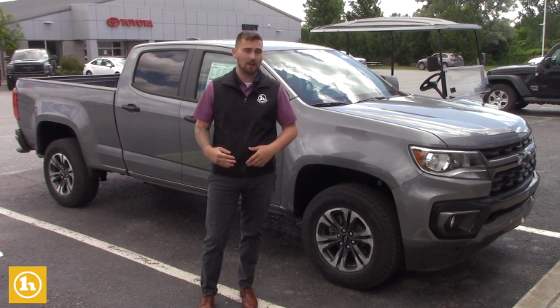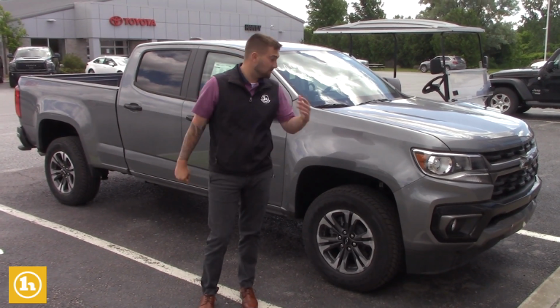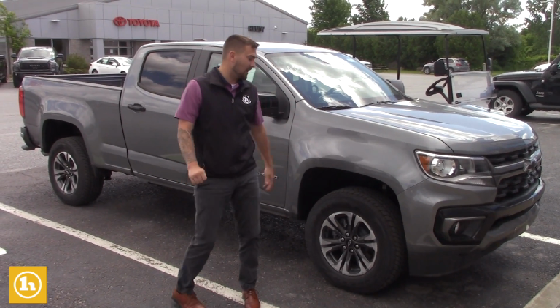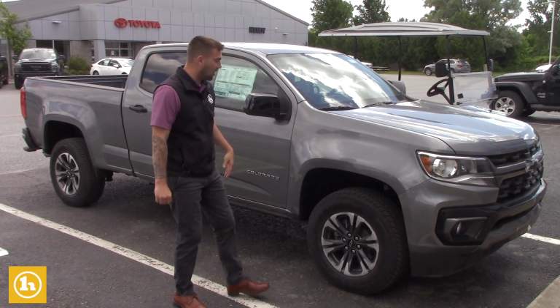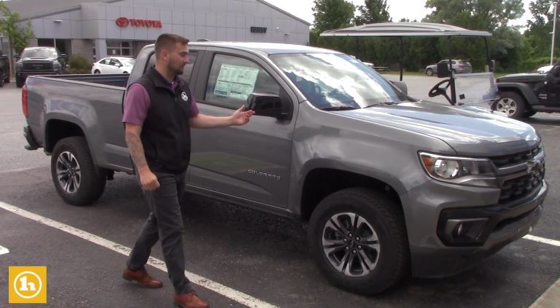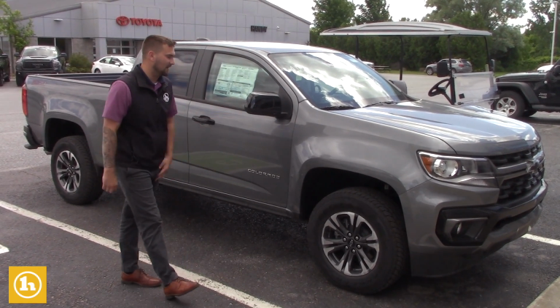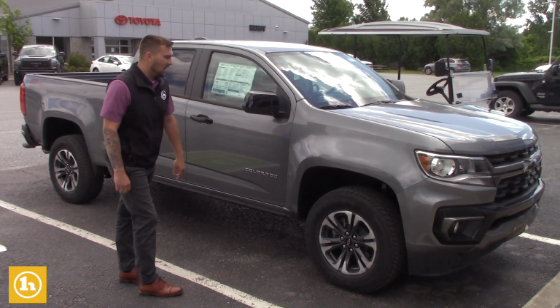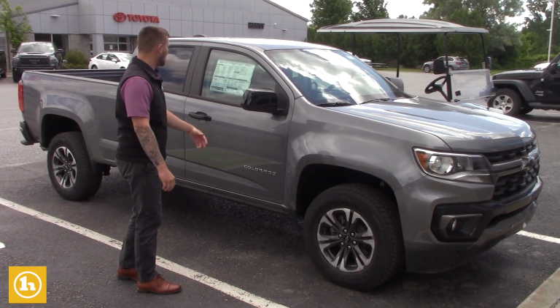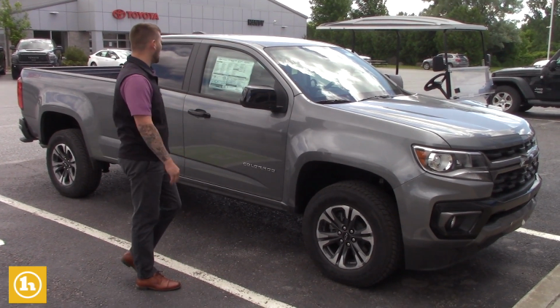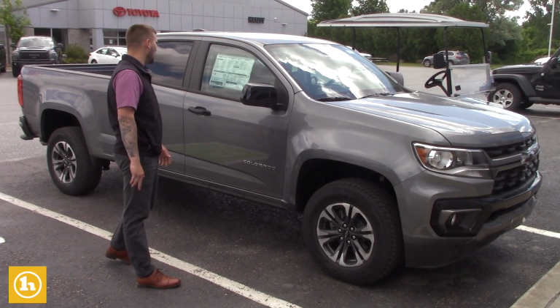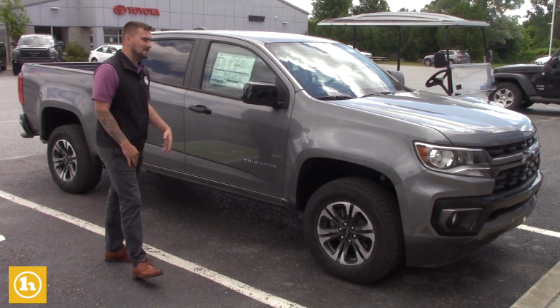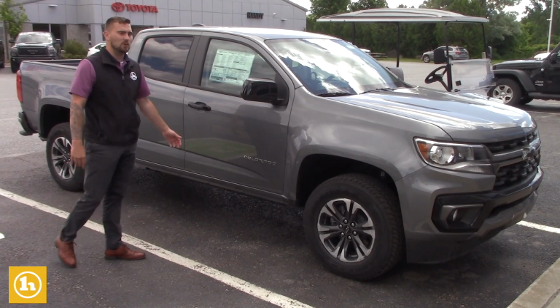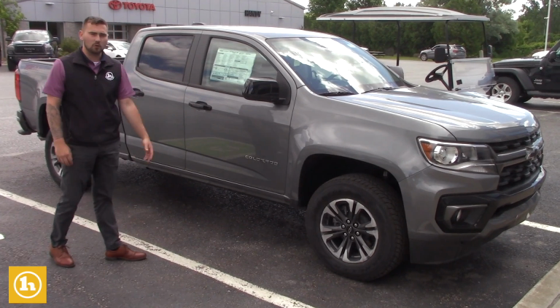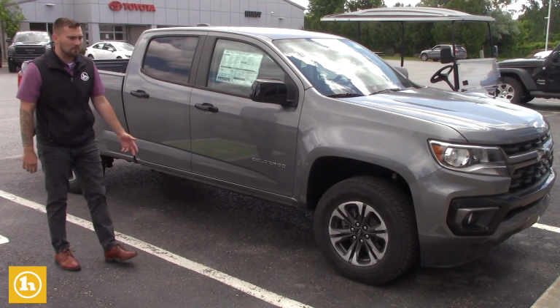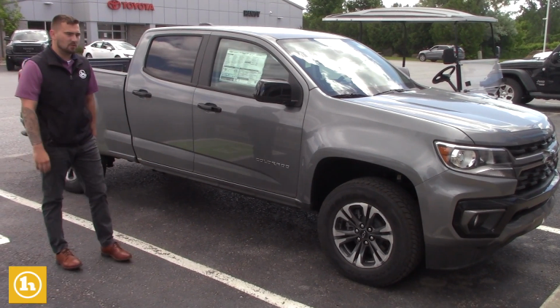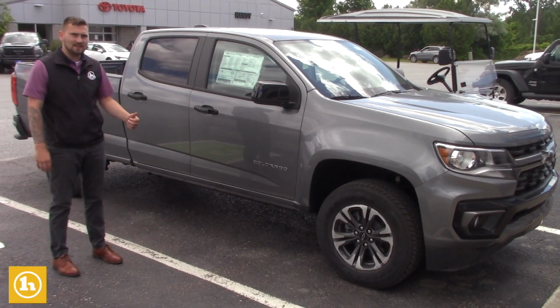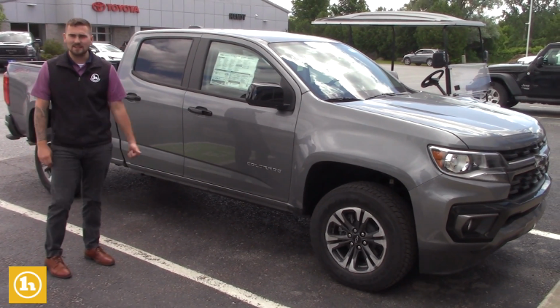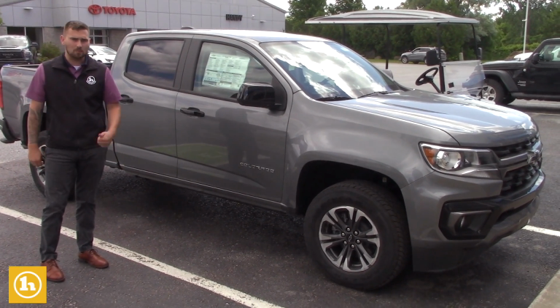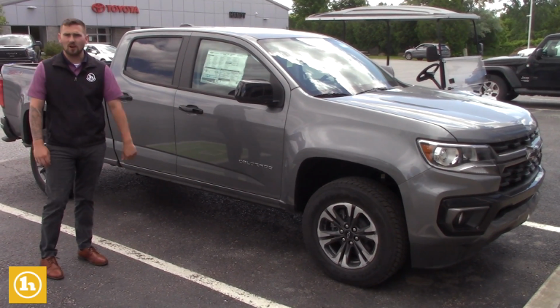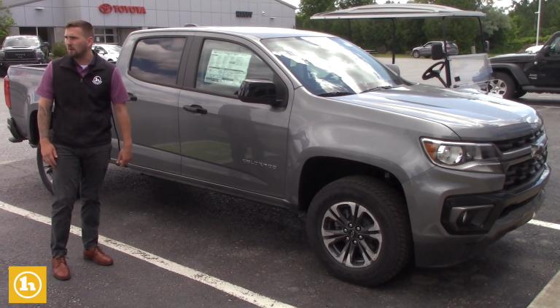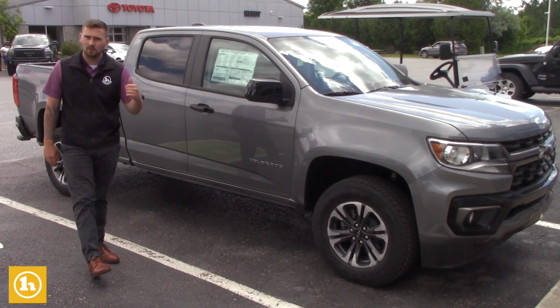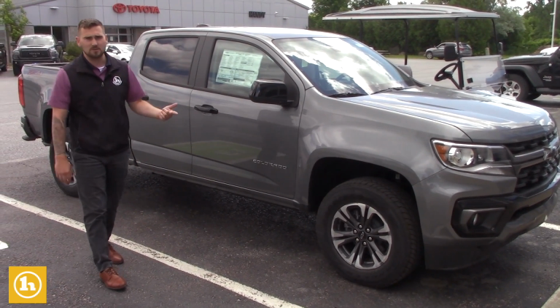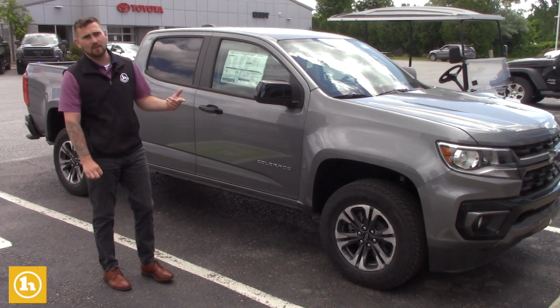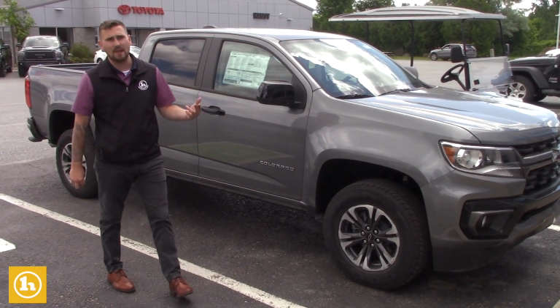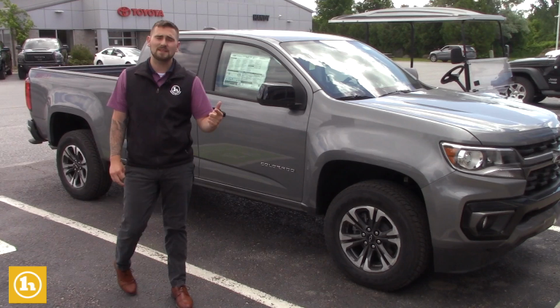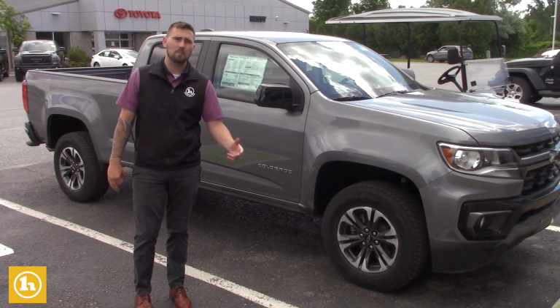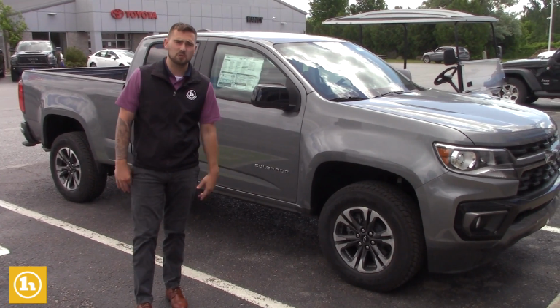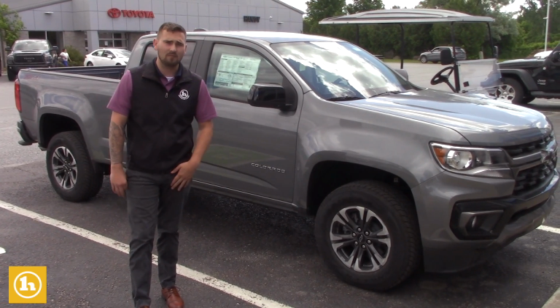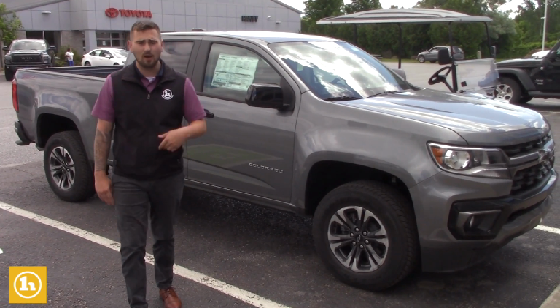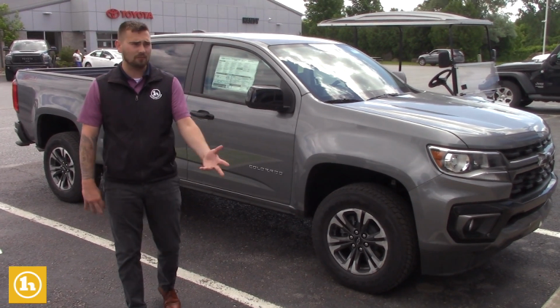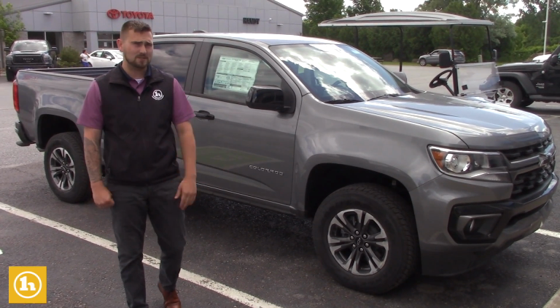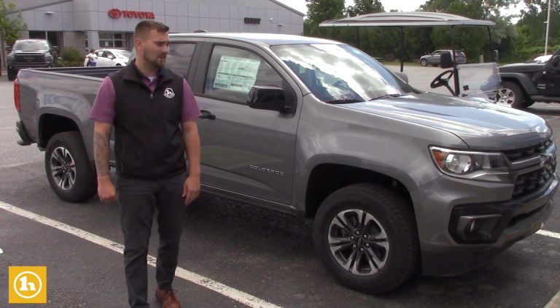I just barely got in this Colorado finally — this 2021 Z71 crew cab. It's got heated seats, remote start, power seat with lumbar support, and on top of that, the Z71 package with the off-road suspension in it.